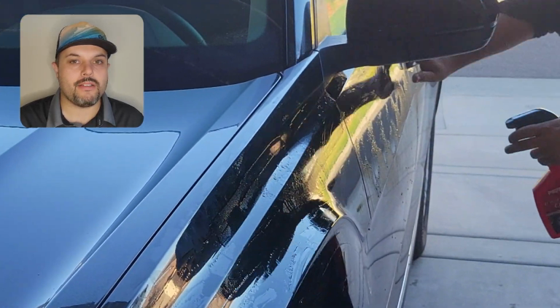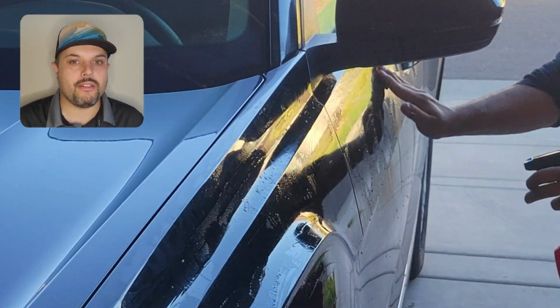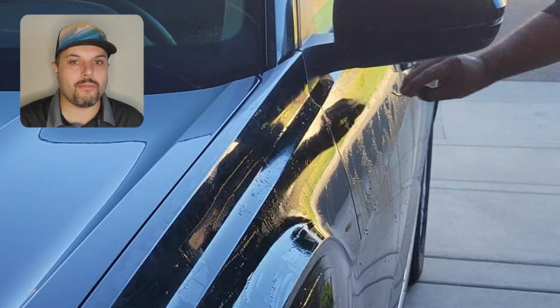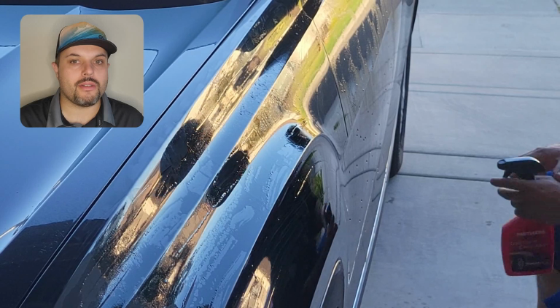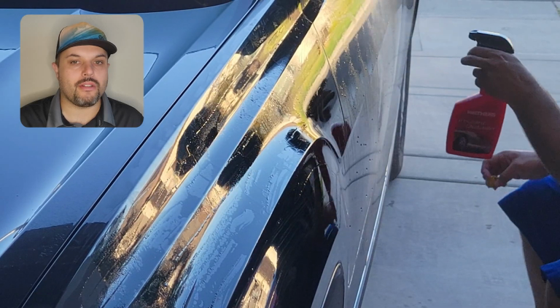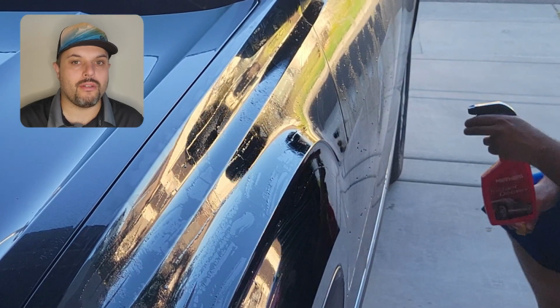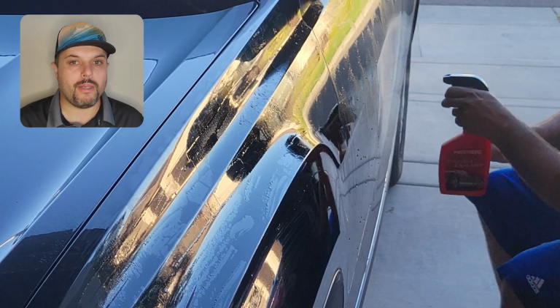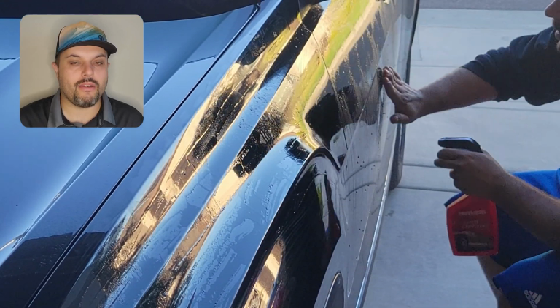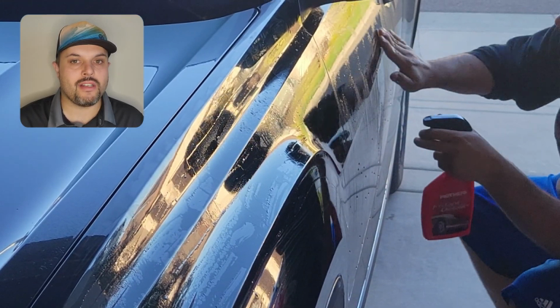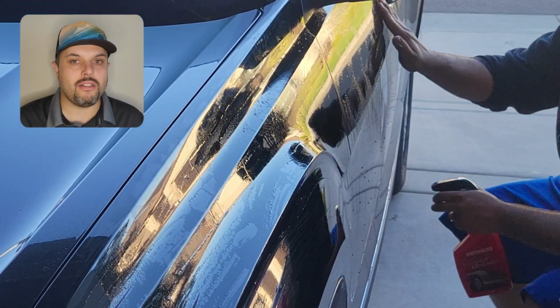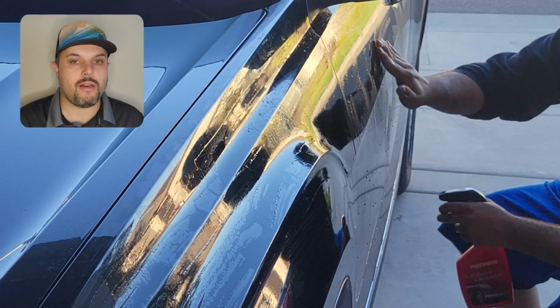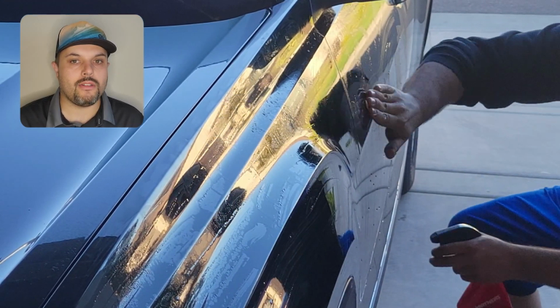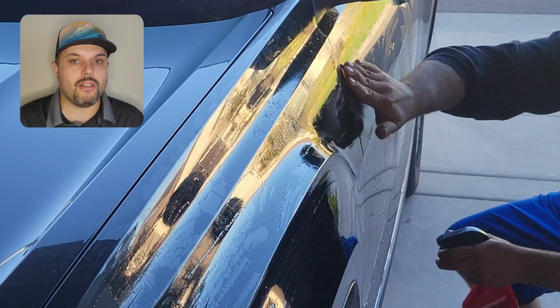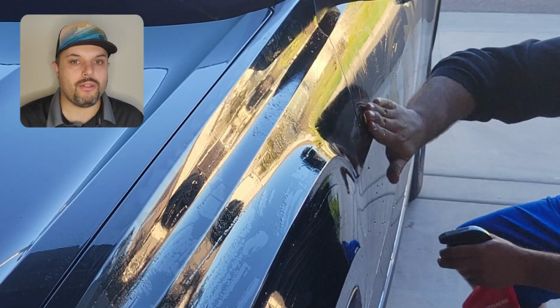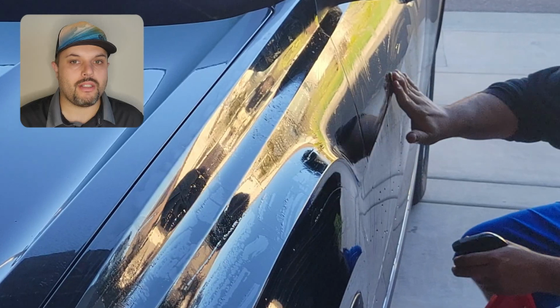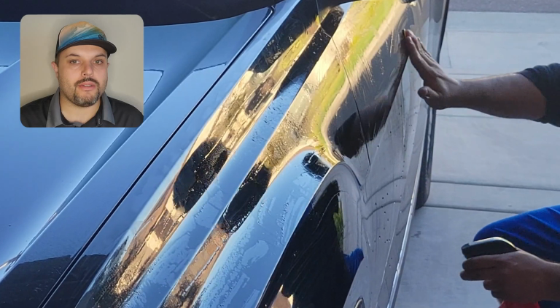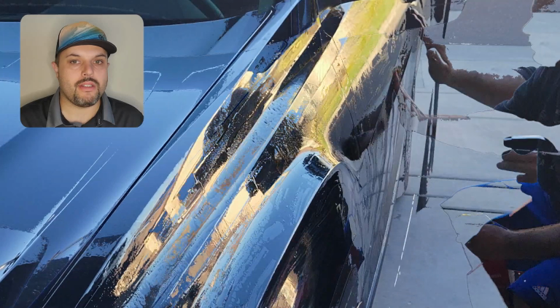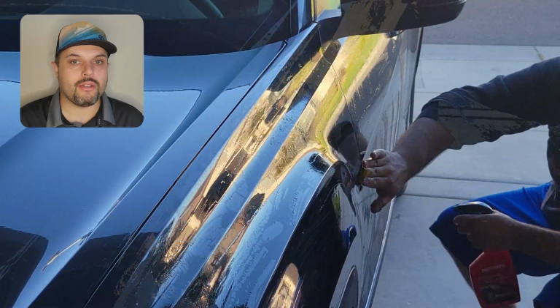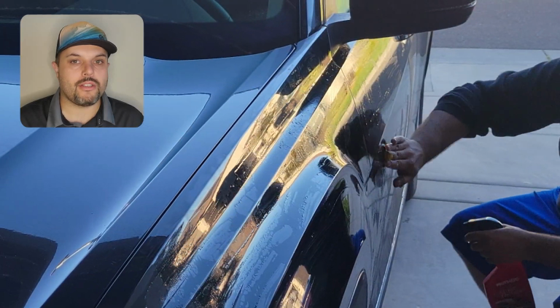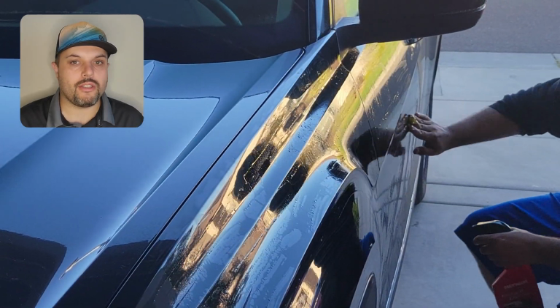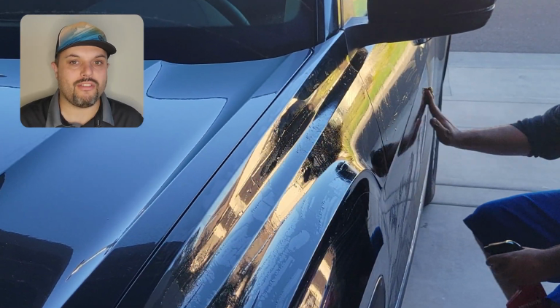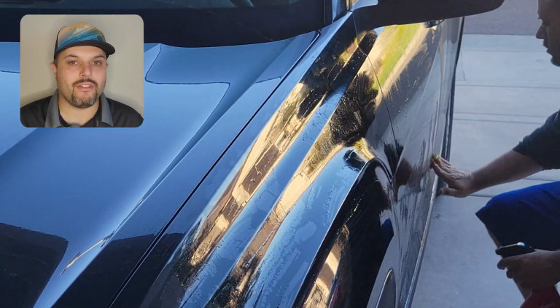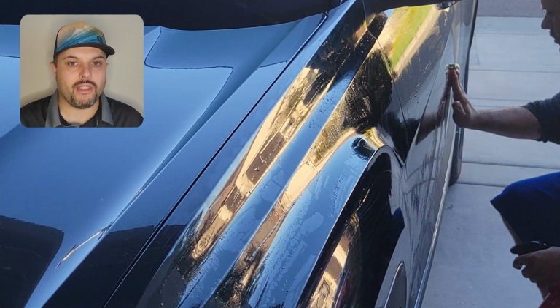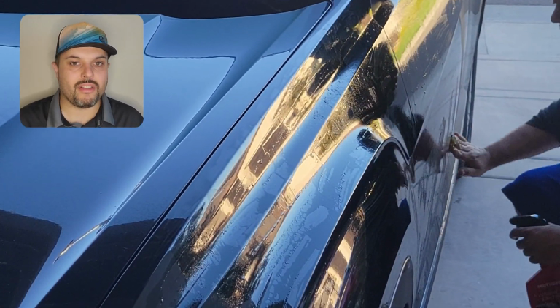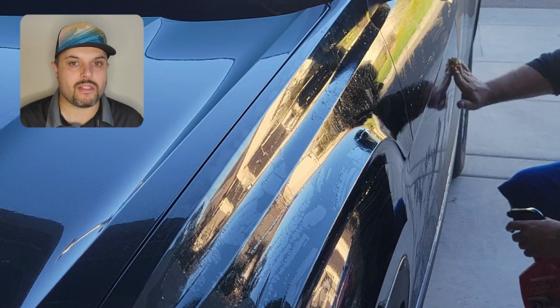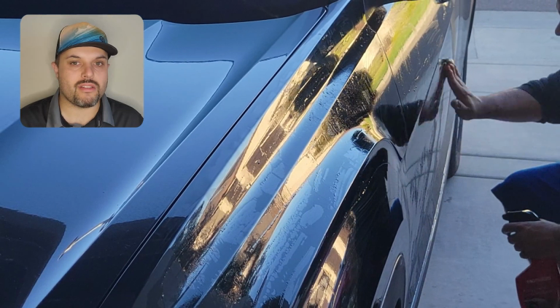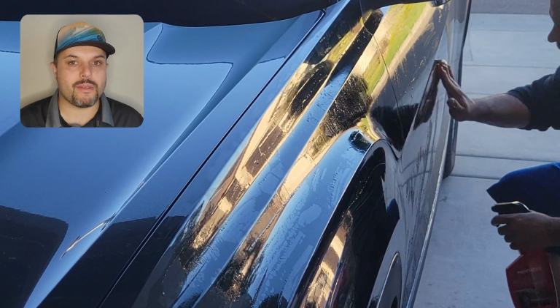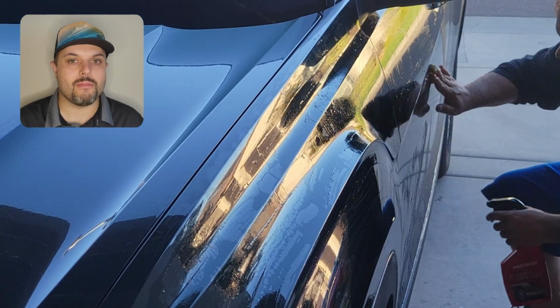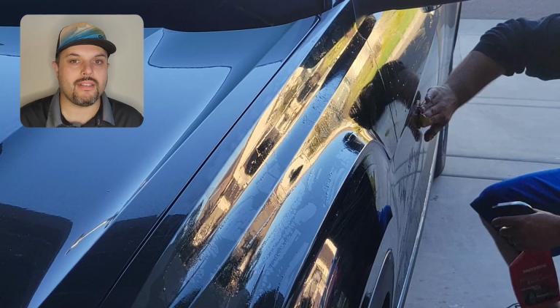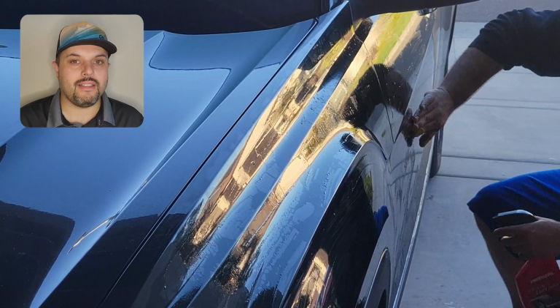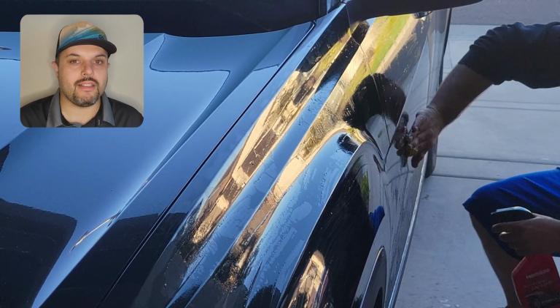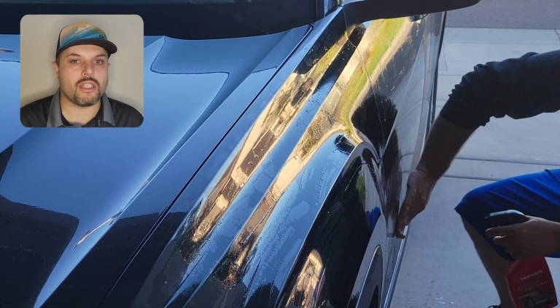As you can see, you can use it on the mirrors and any painted surface. You just rub over, and when you look at the clay bar you can see the dirt which you get off. You can even feel it in your fingers how suddenly the surface becomes smooth, clean, and really nice and shiny.